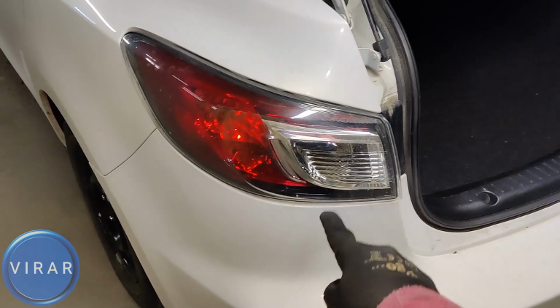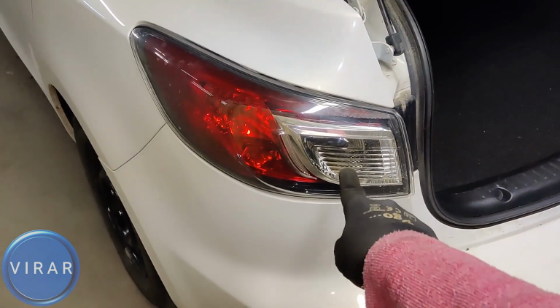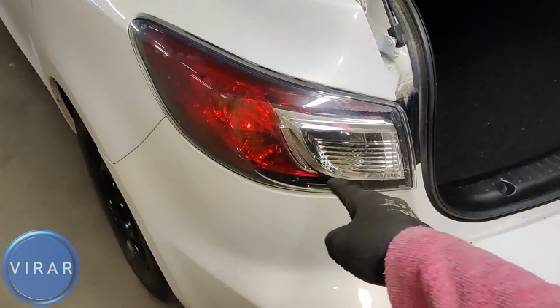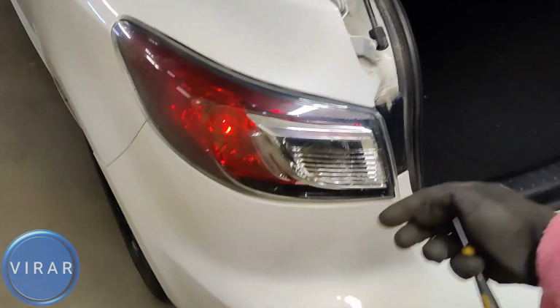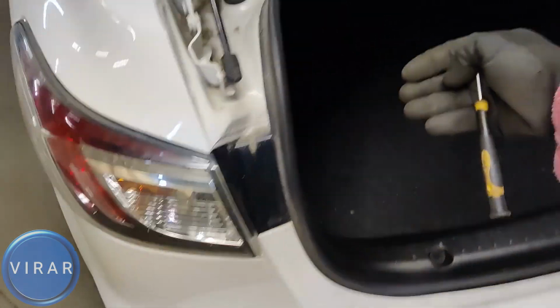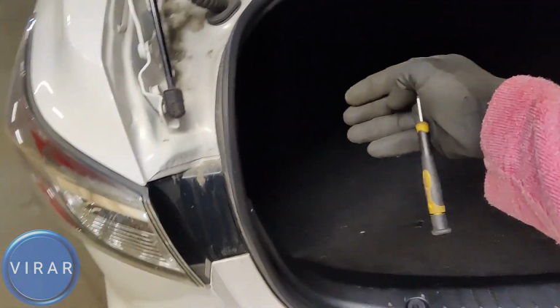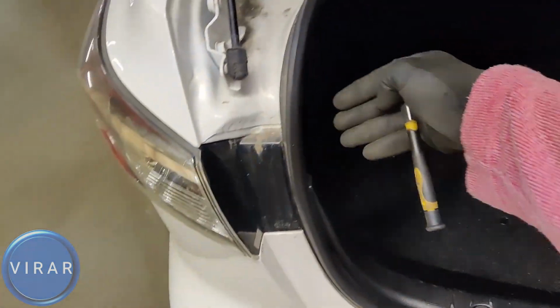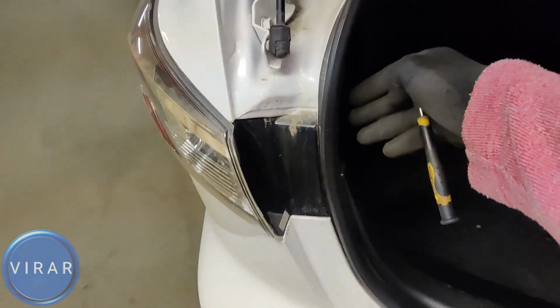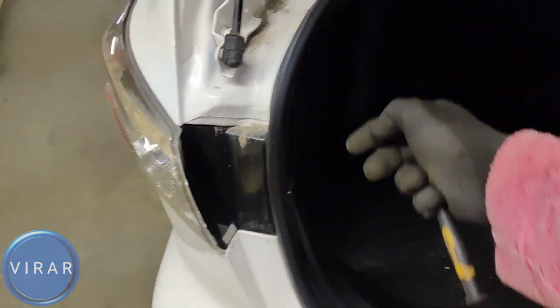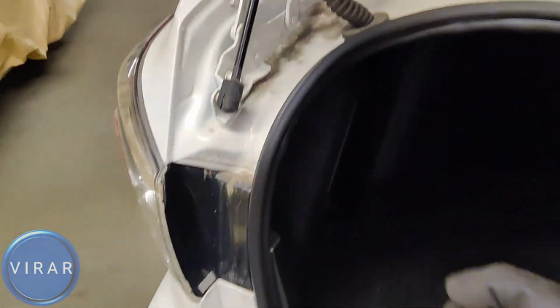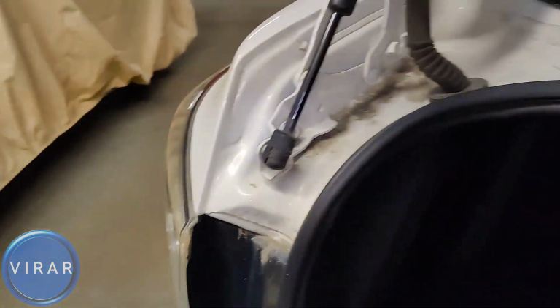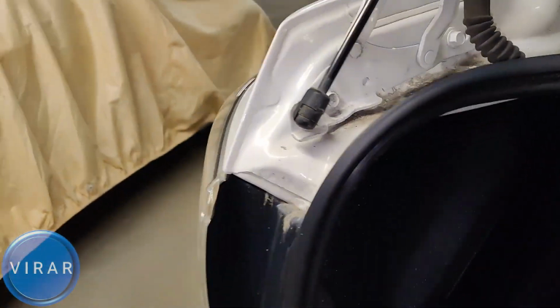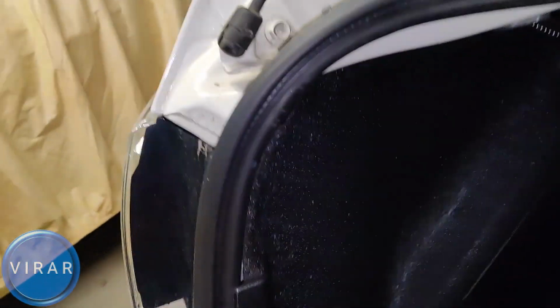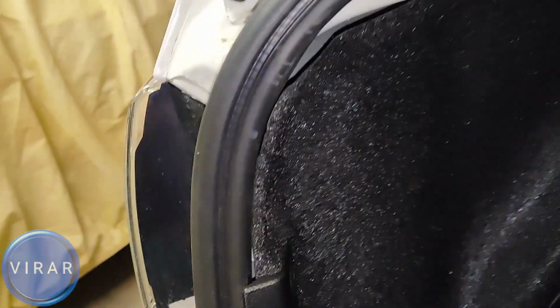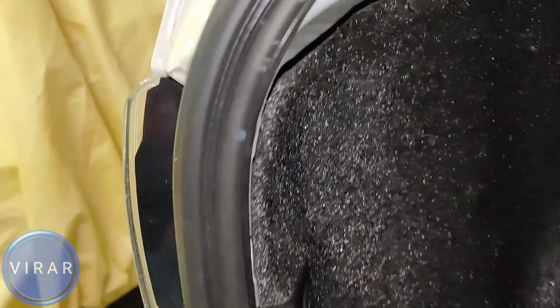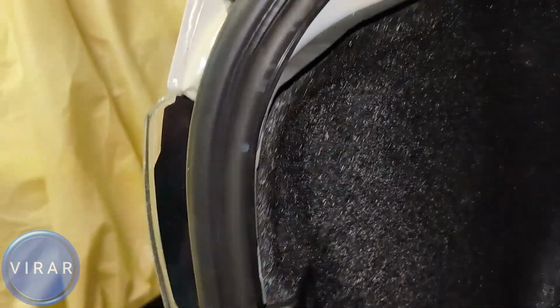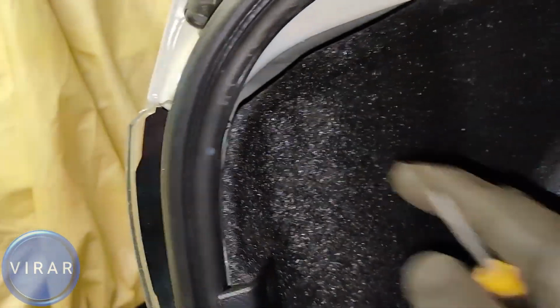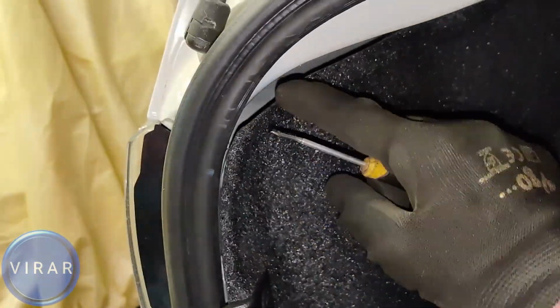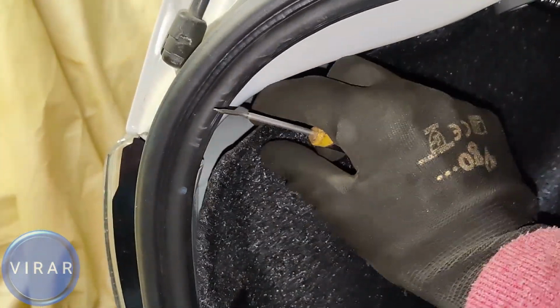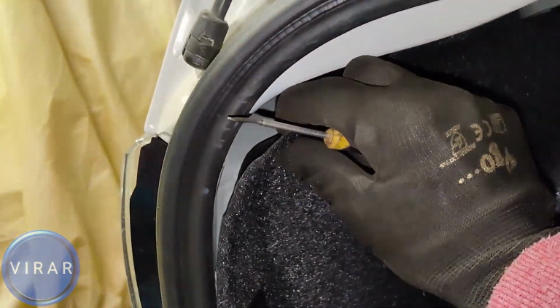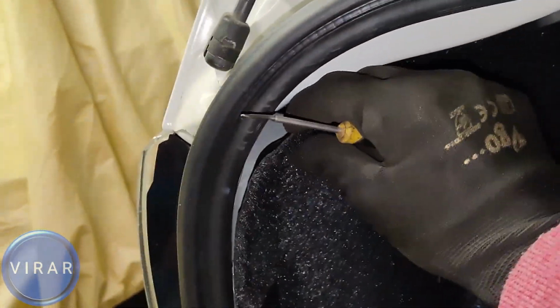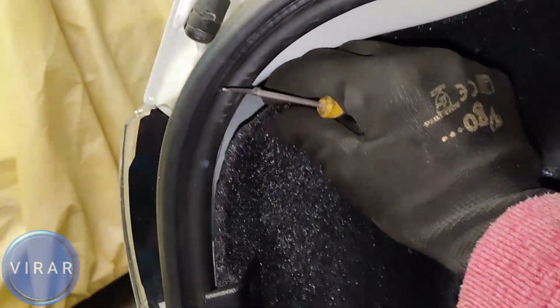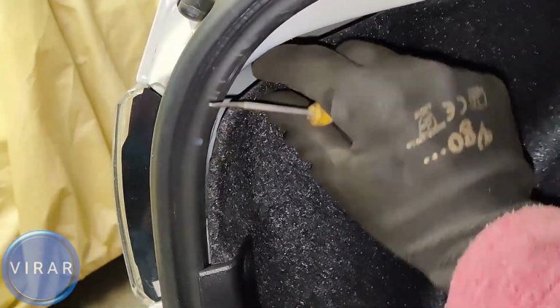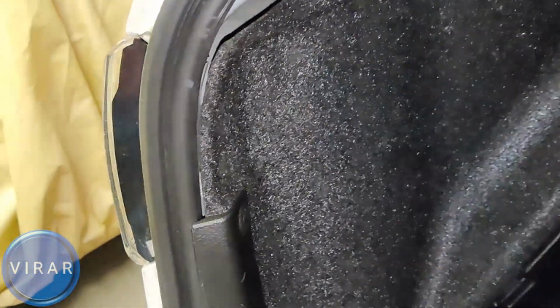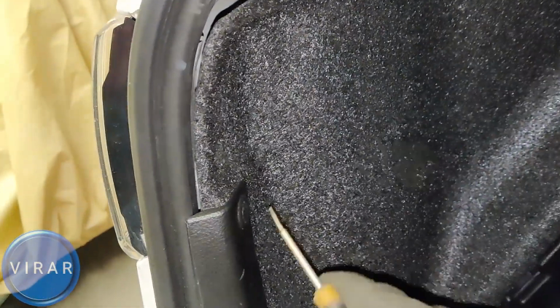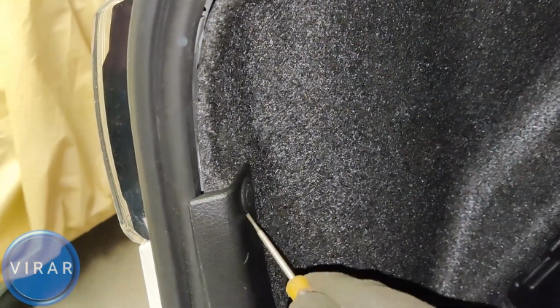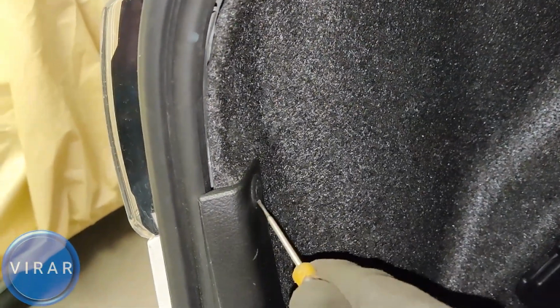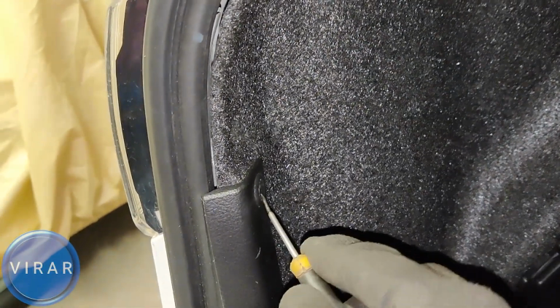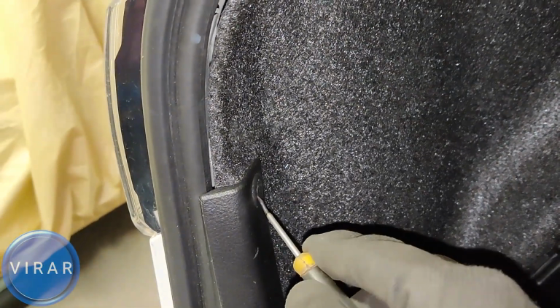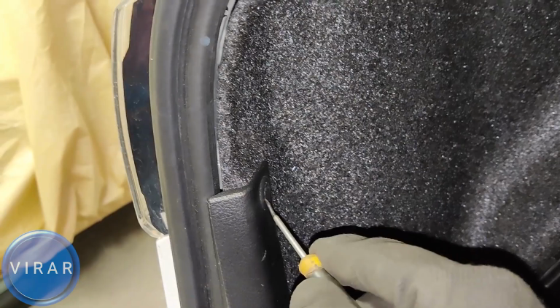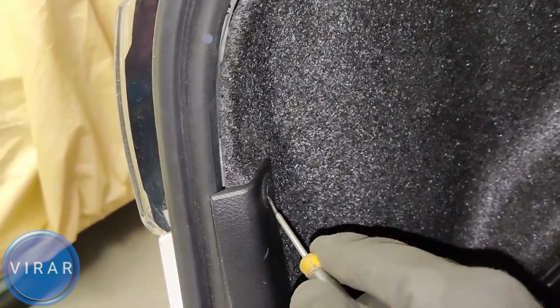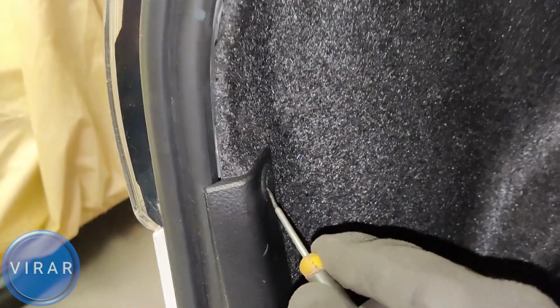That's the rear turn signal bulb over there. In order to access it we have to go behind over here — that carpet fabric panel is in the way, we need to get it out of the way. For that we need a small flat head screwdriver.